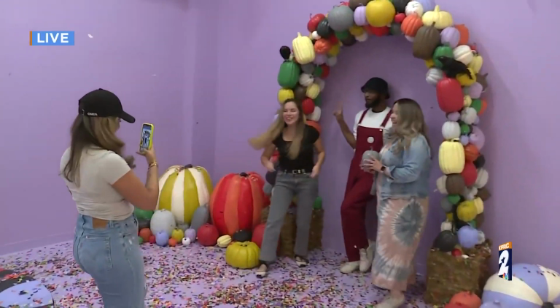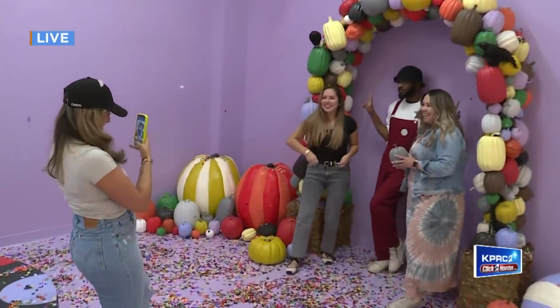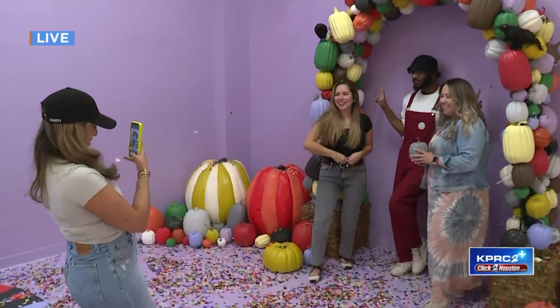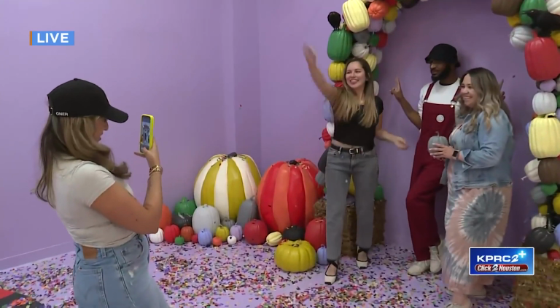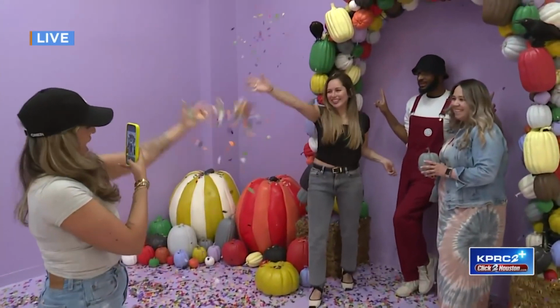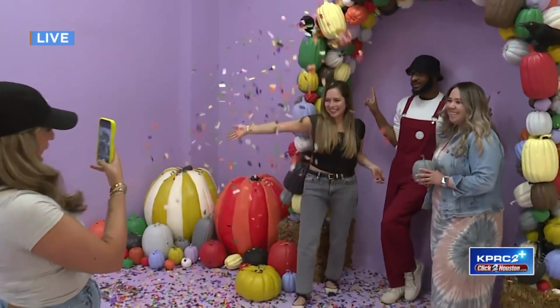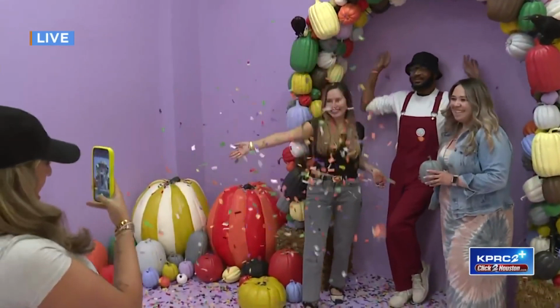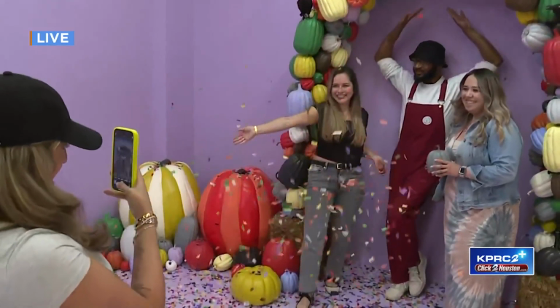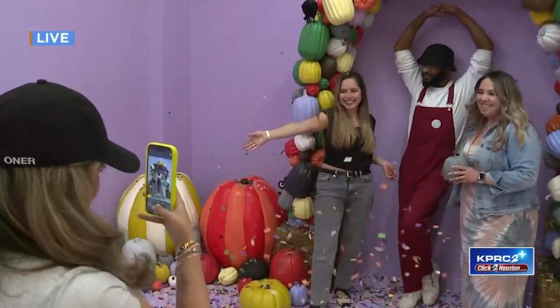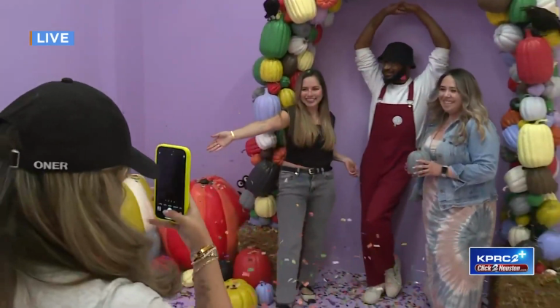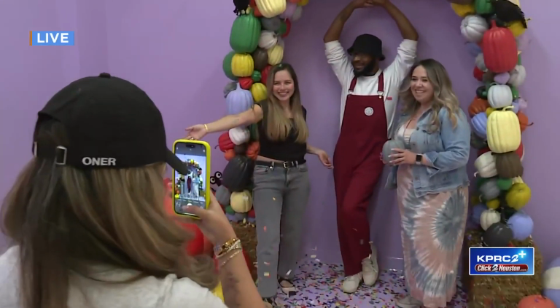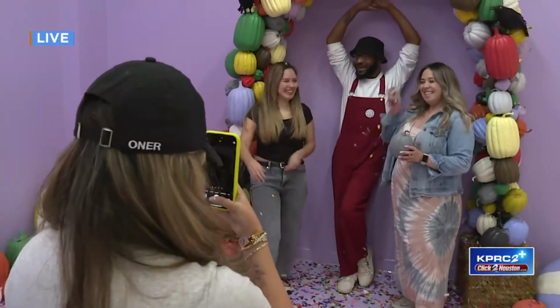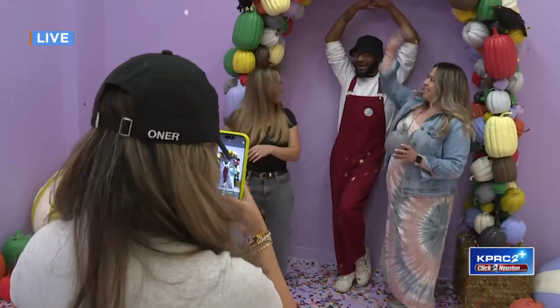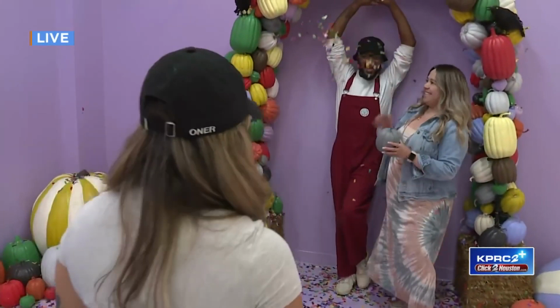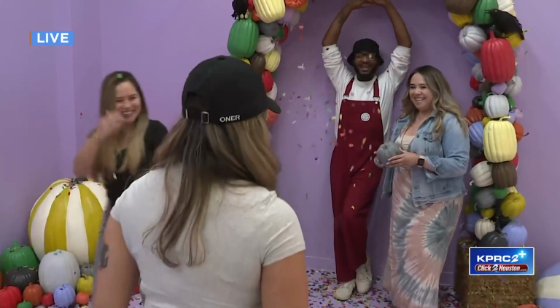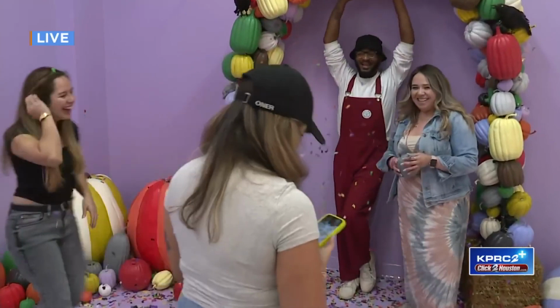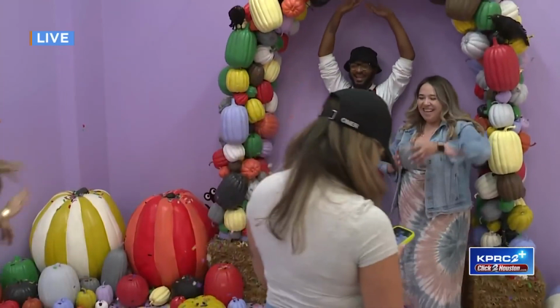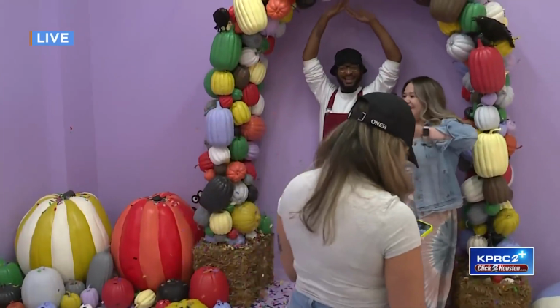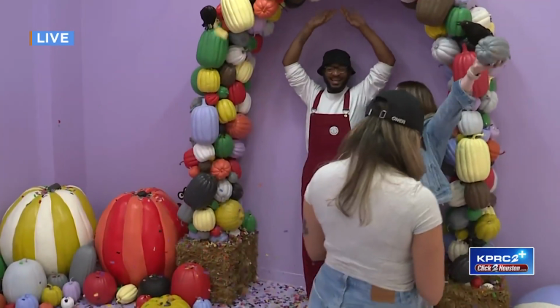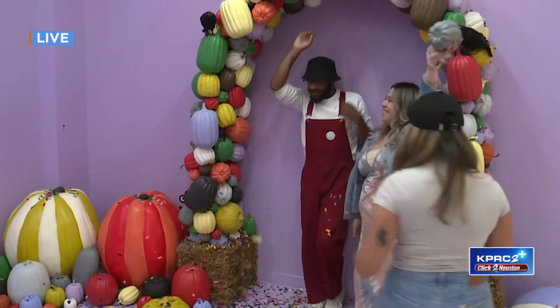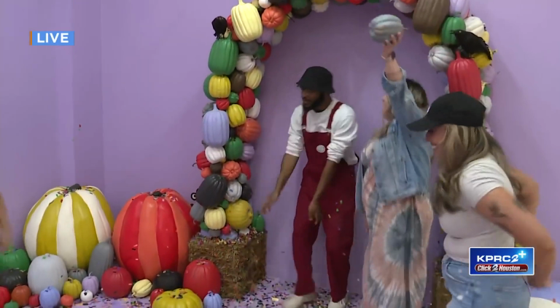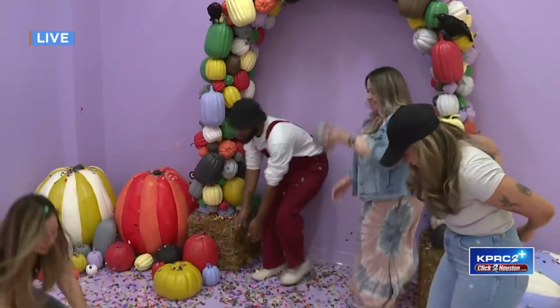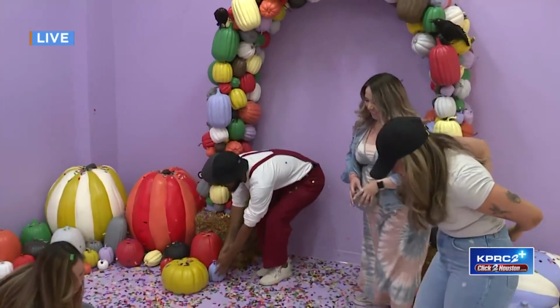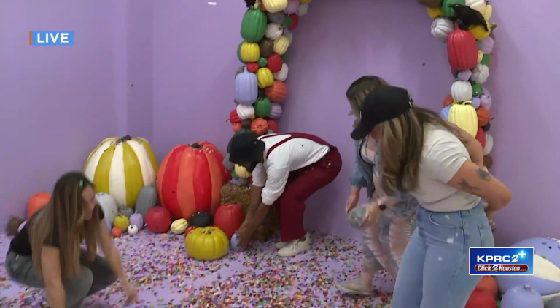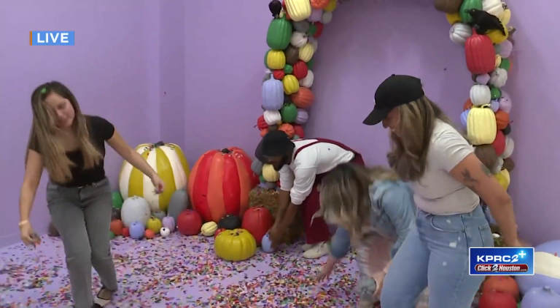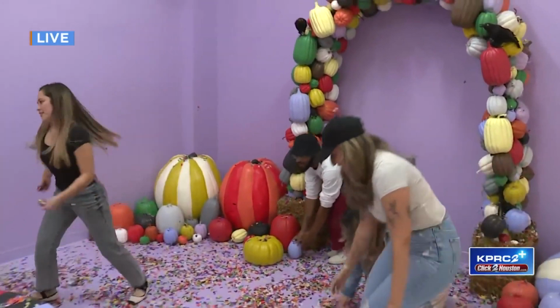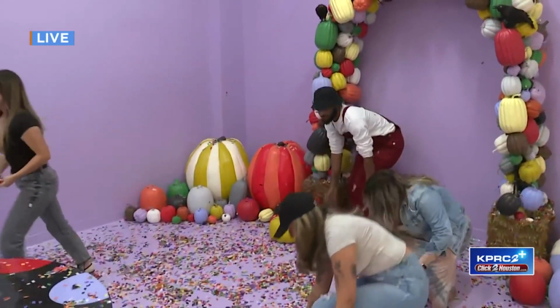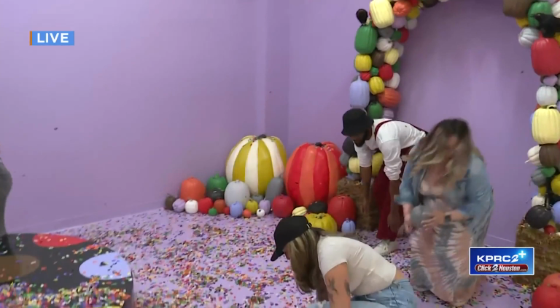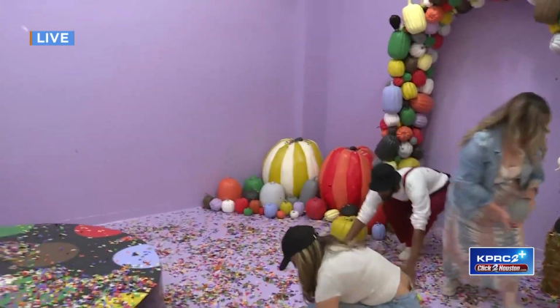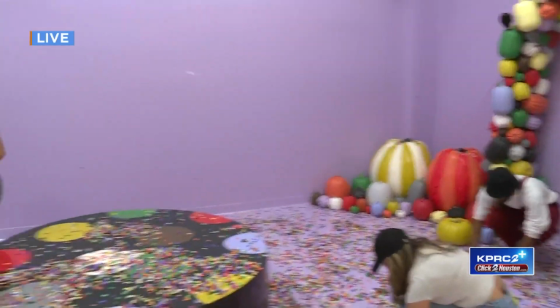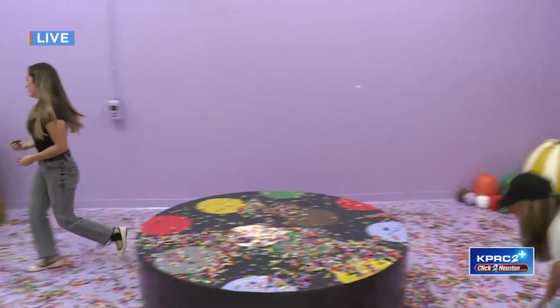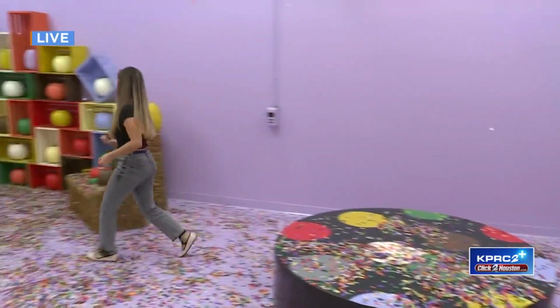There's our pumpkin arch that our team made. They spent so much time spraying hundreds of pumpkins in different colors. That's not an easy job. So we're very grateful to all of our teams.